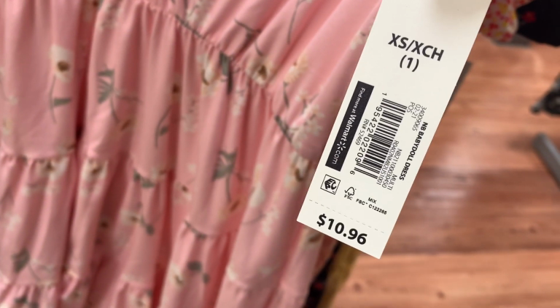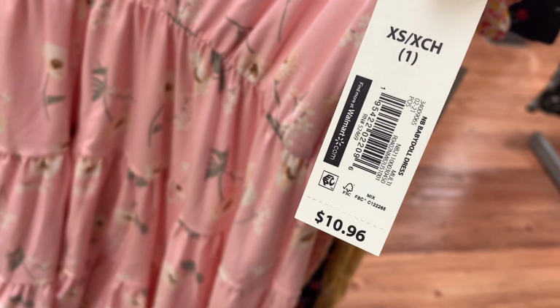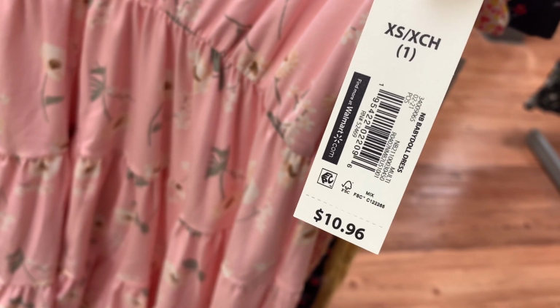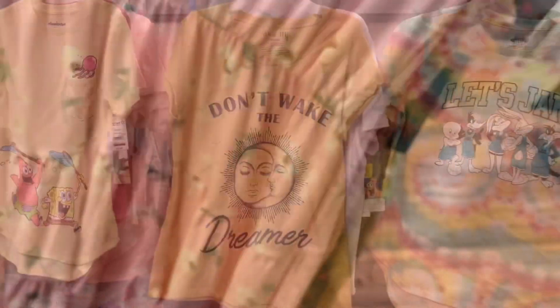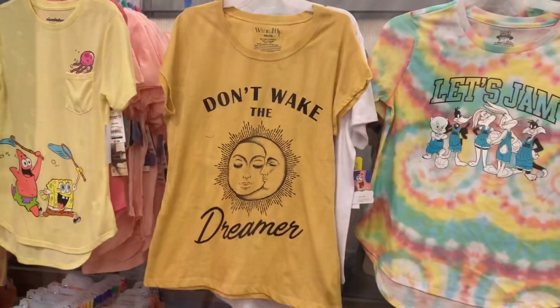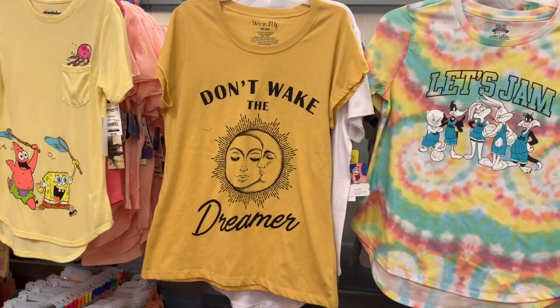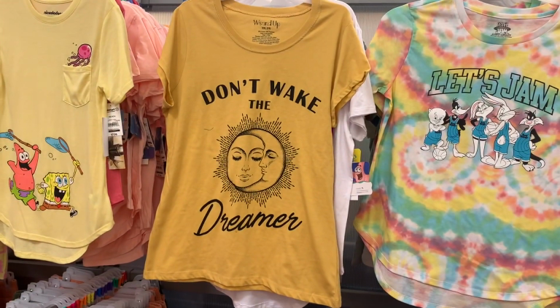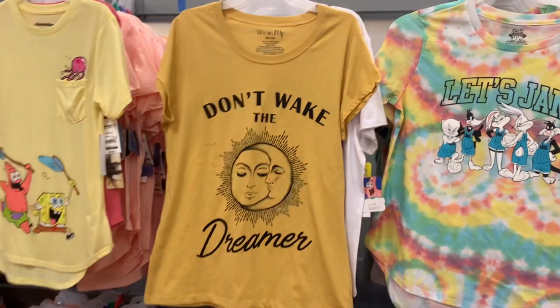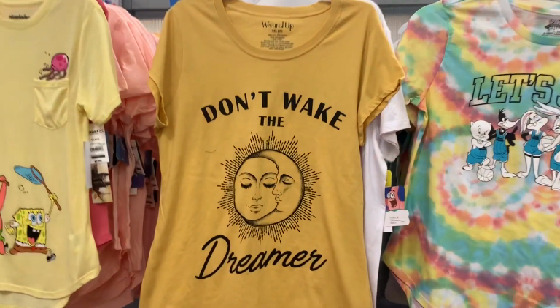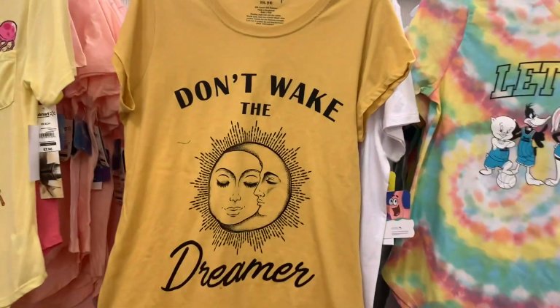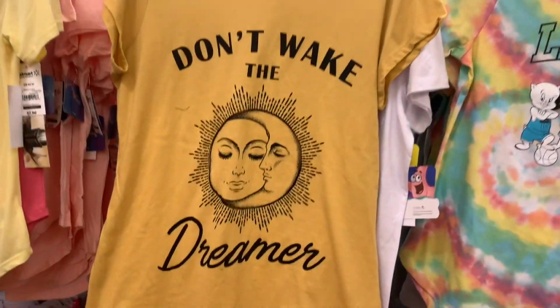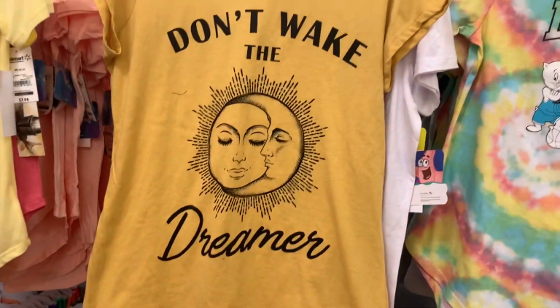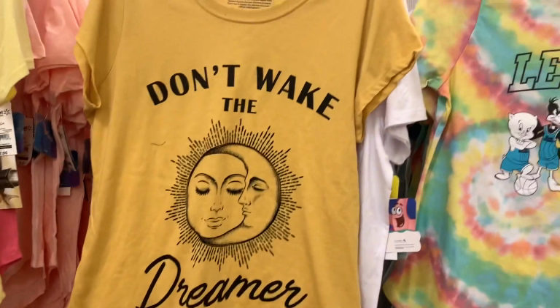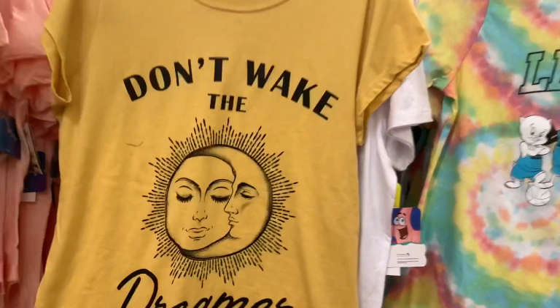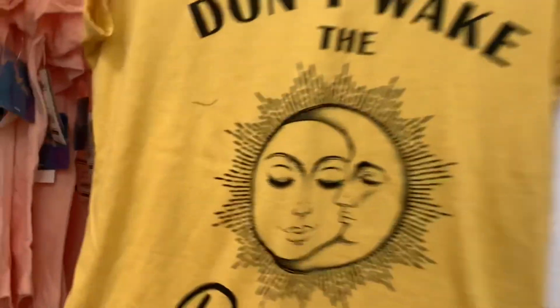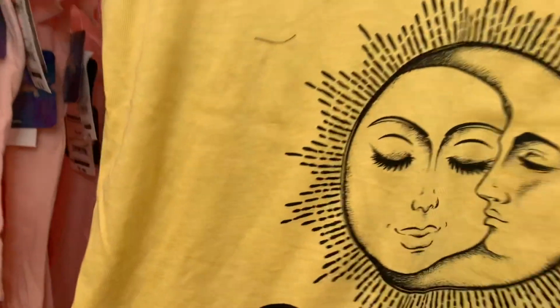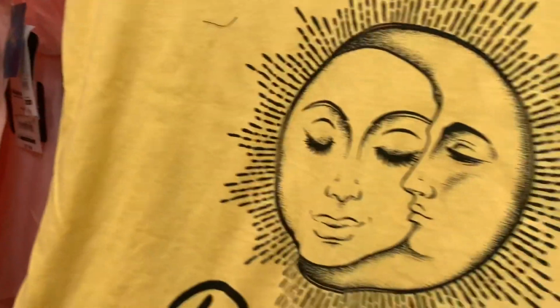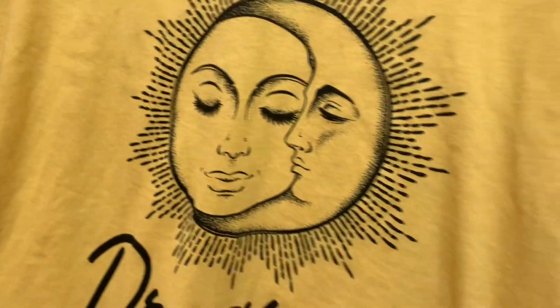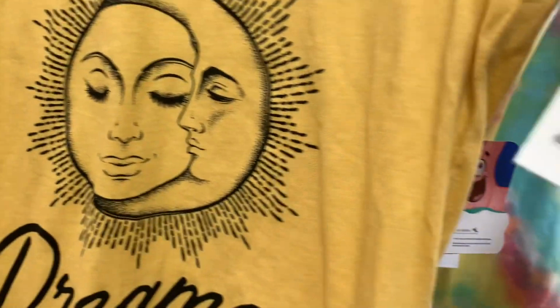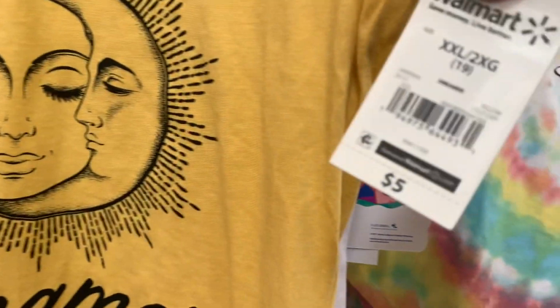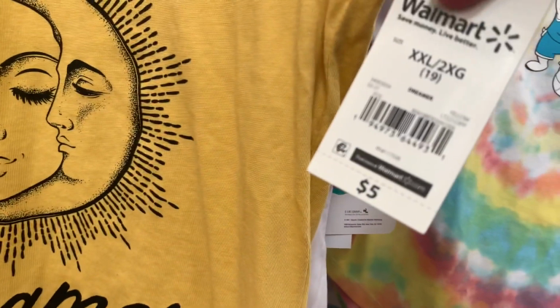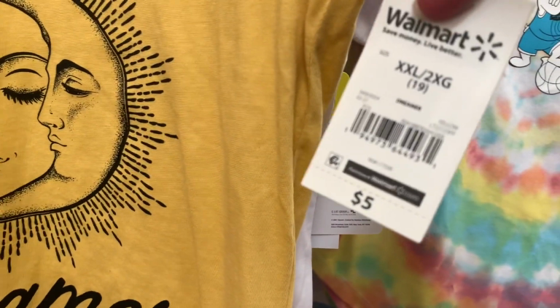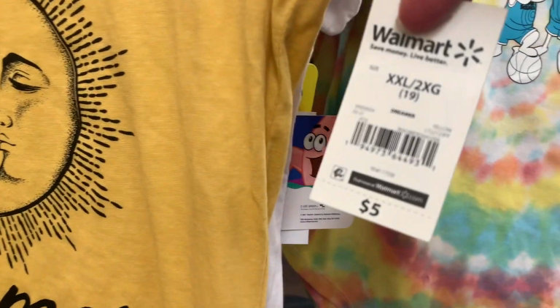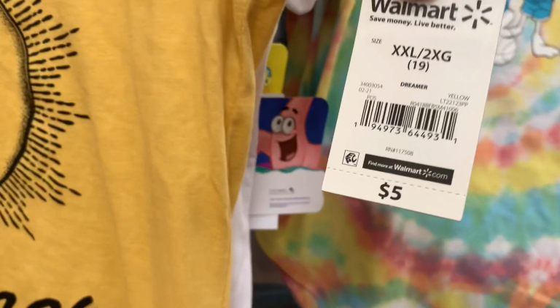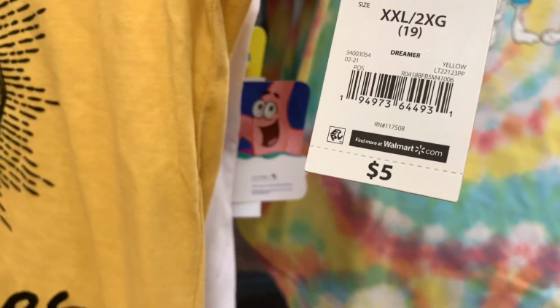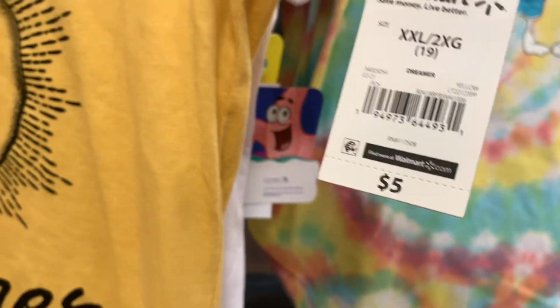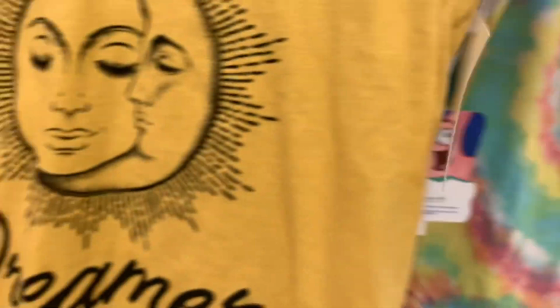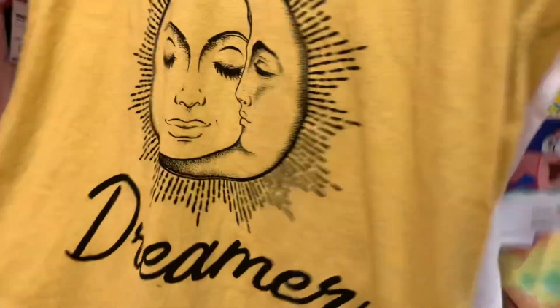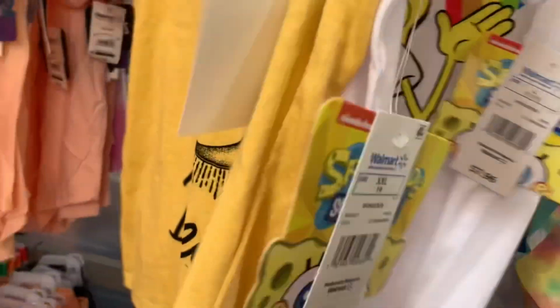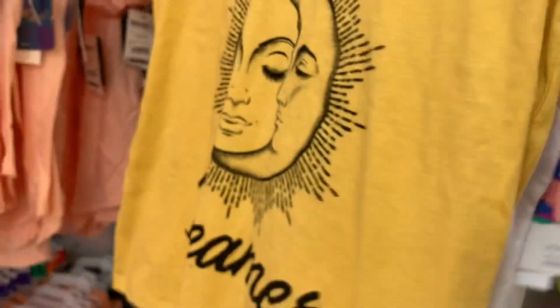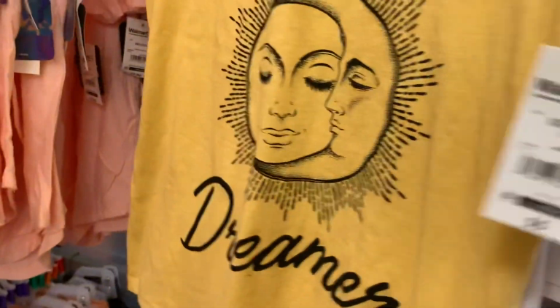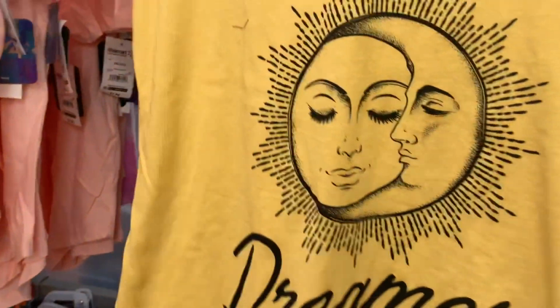Alright, let's see what else is new today. They have a new graphic shirt here — this one says 'Don't Wake the Dreamer.' This one's so cute, I love it. It's the Wound Up brand, so they're only five dollars — not bad at all.